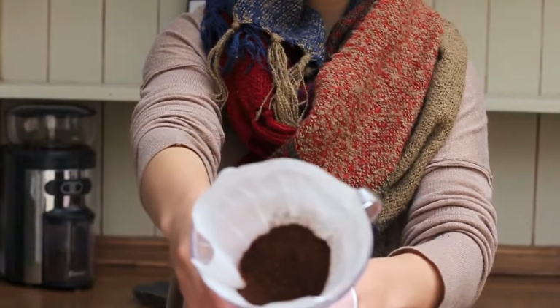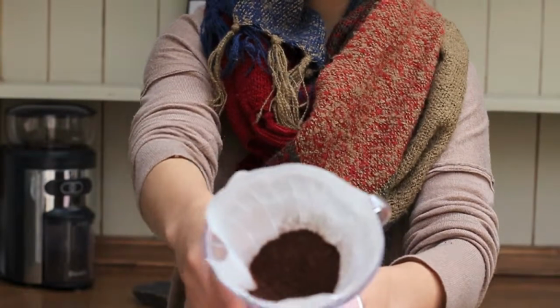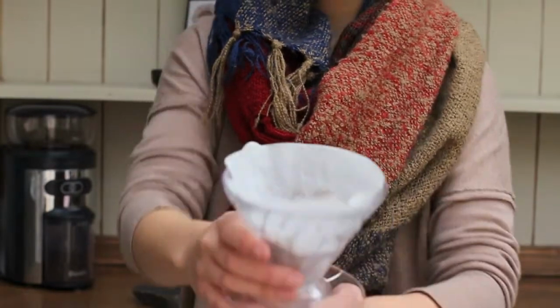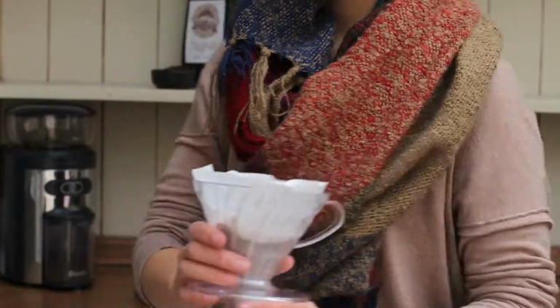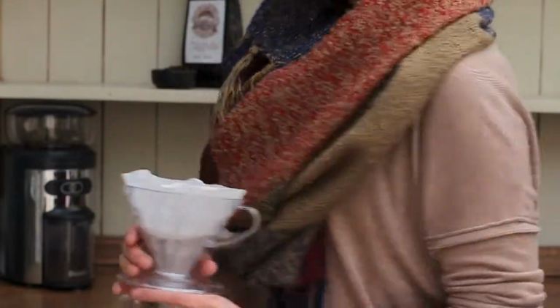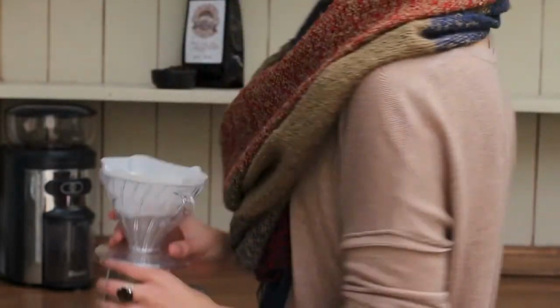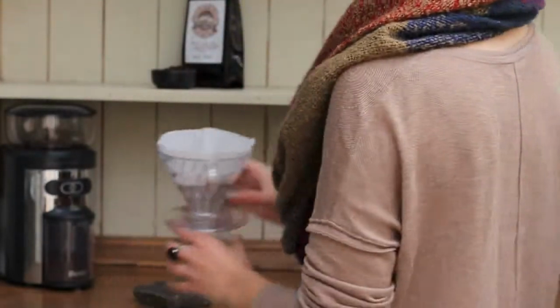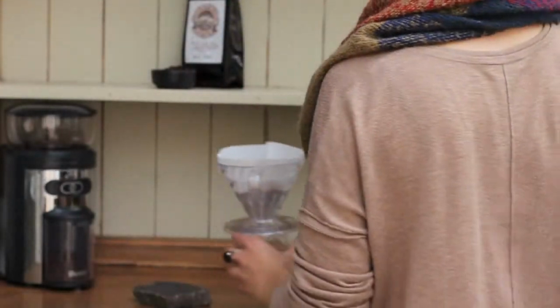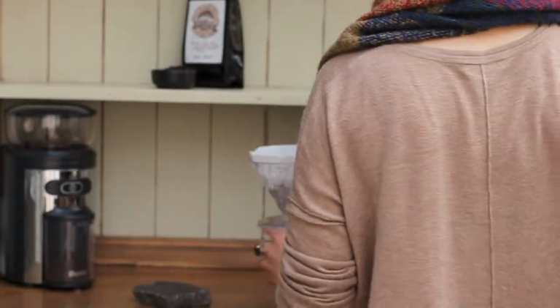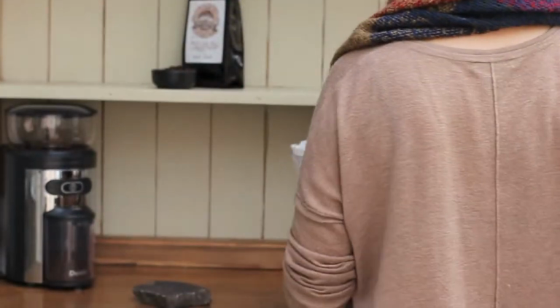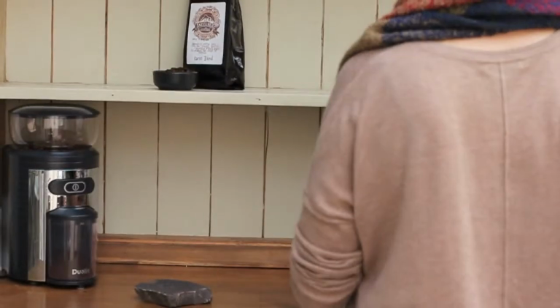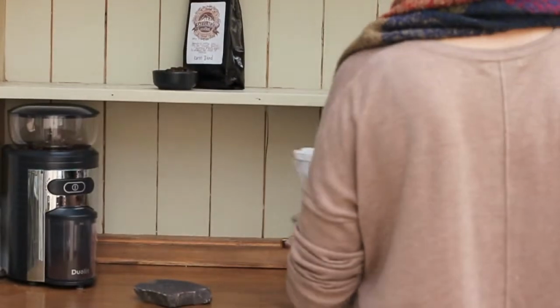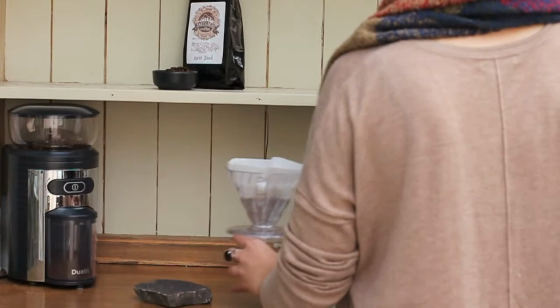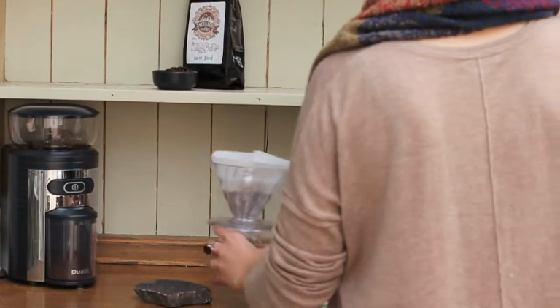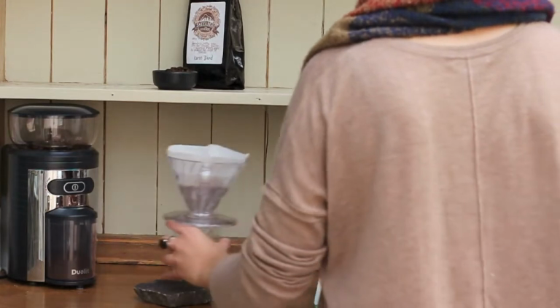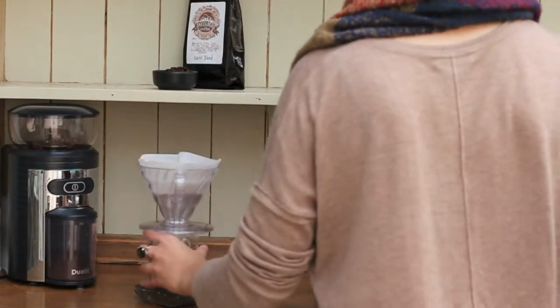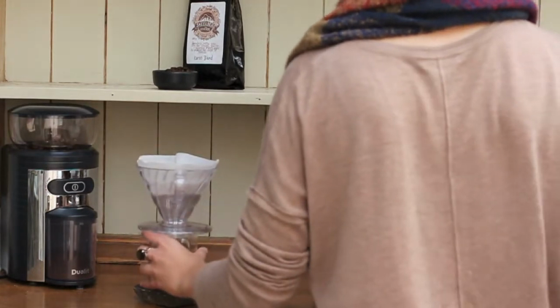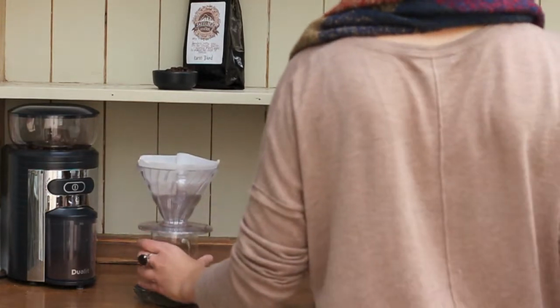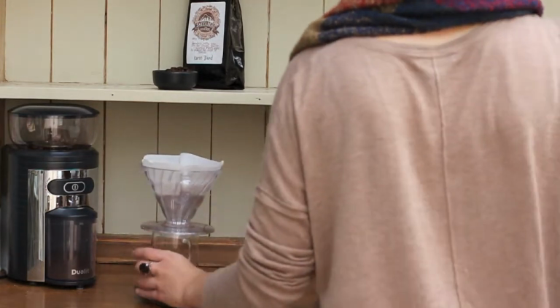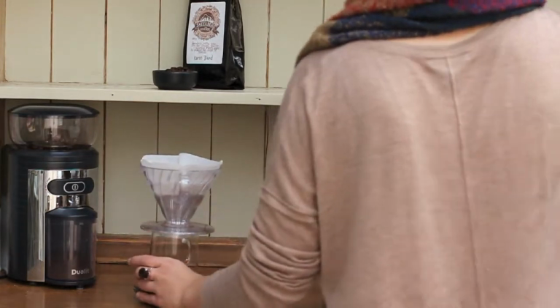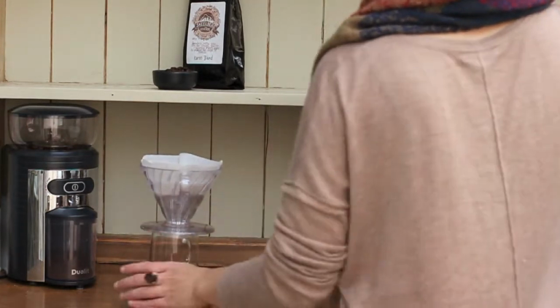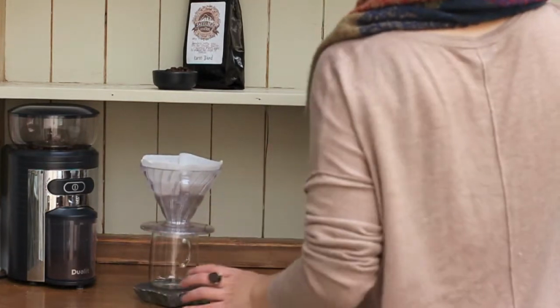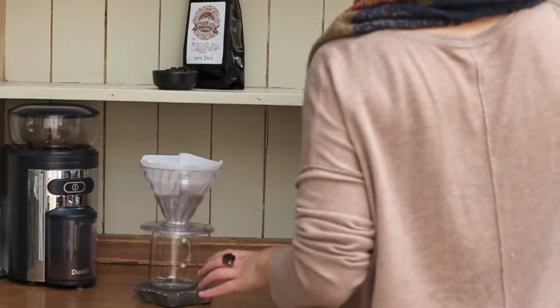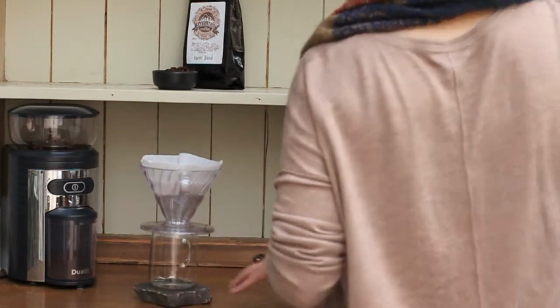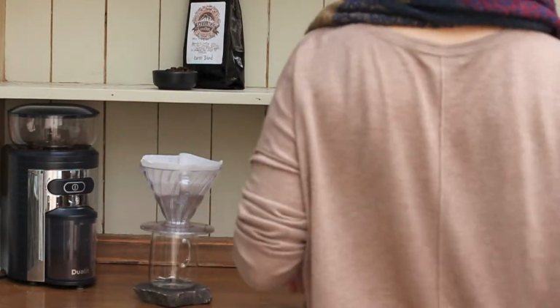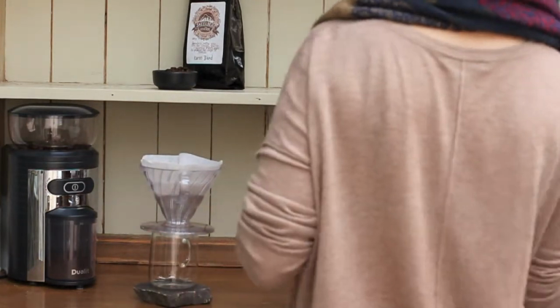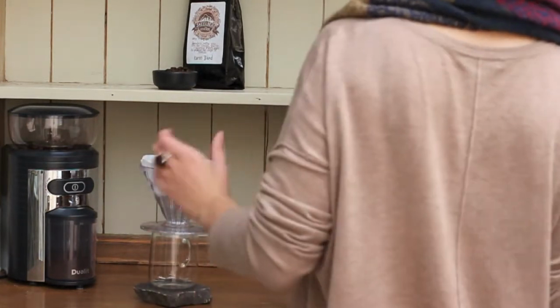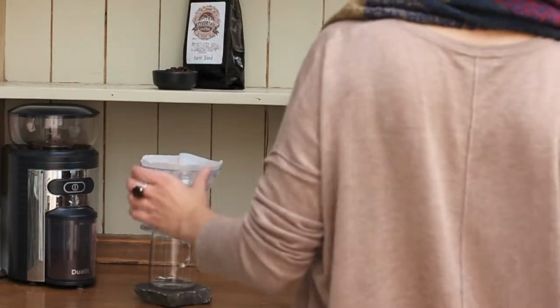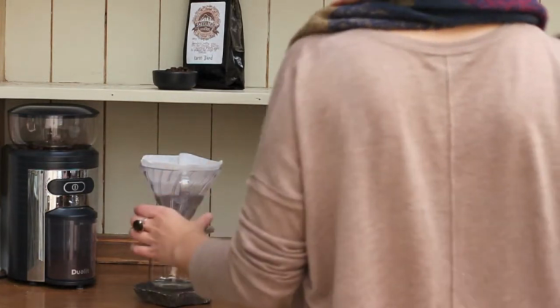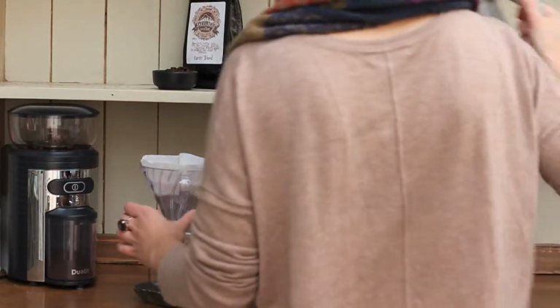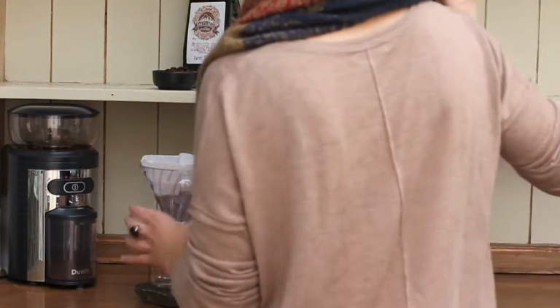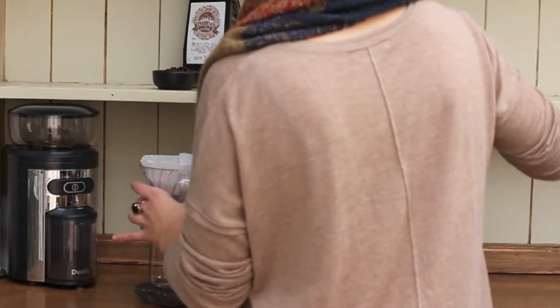For this cup I used 18g of ground beans. Work on the principle that 60g of ground beans makes for a litre of coffee.